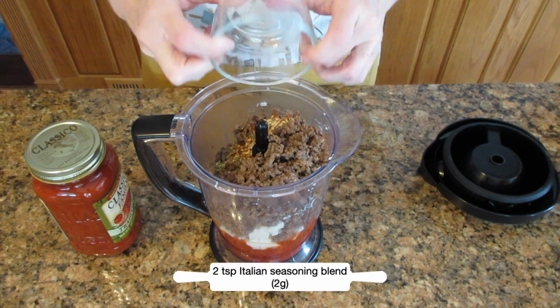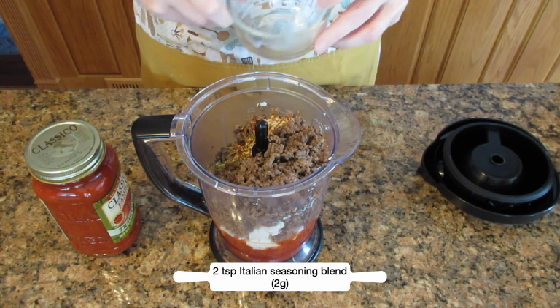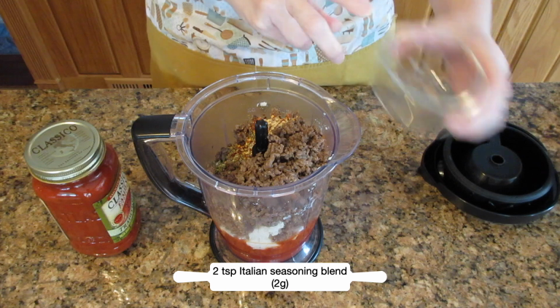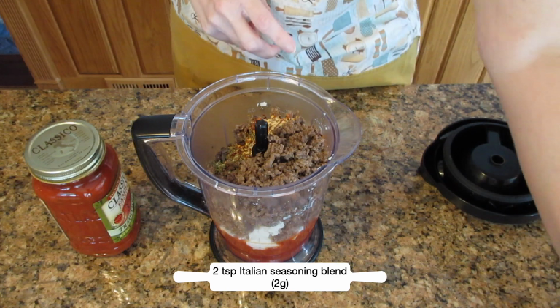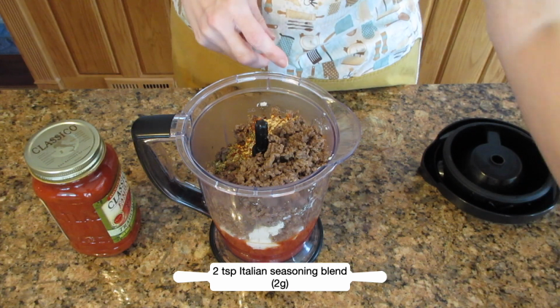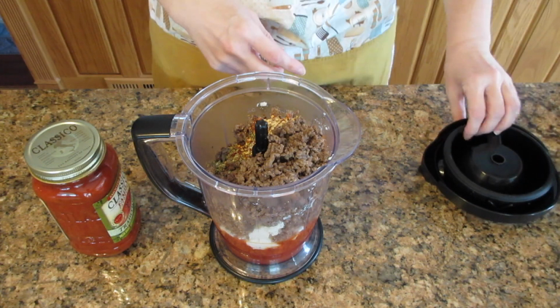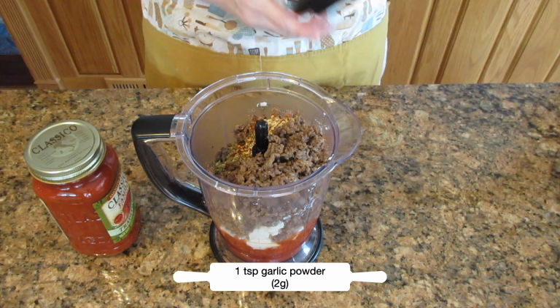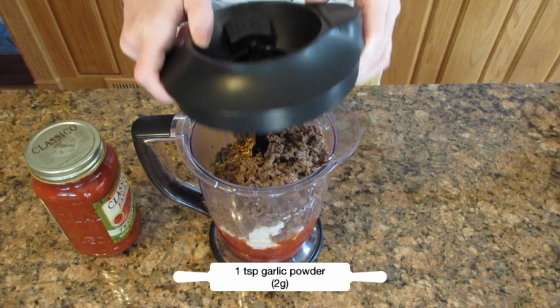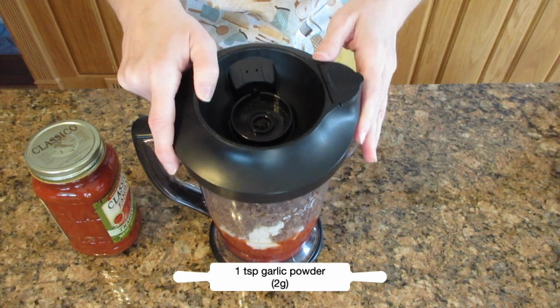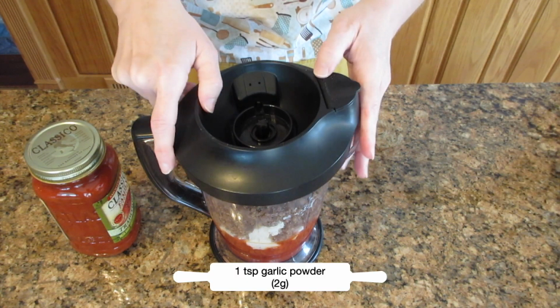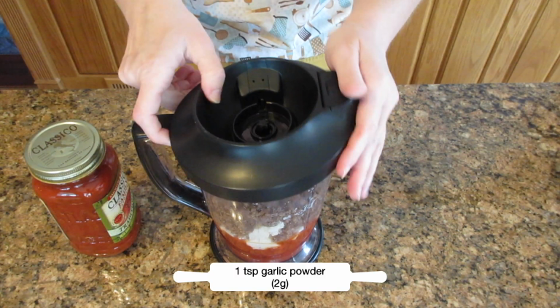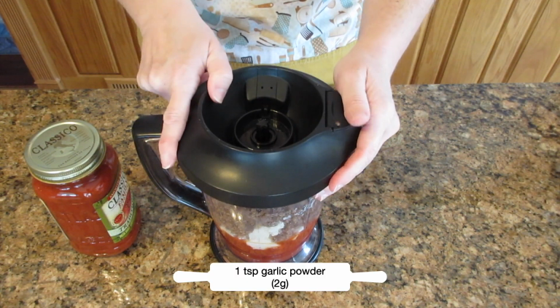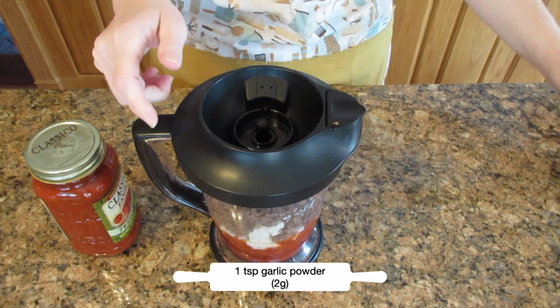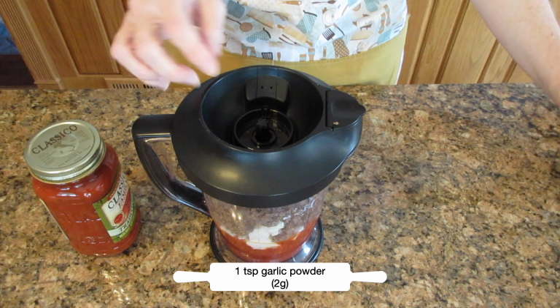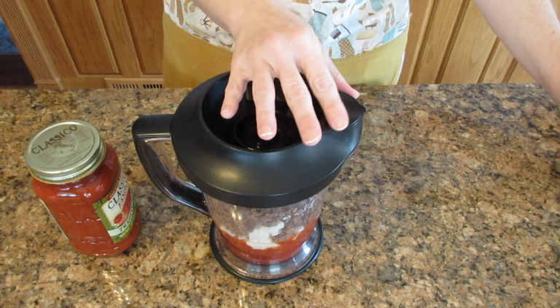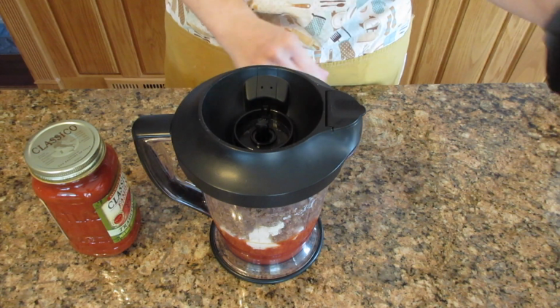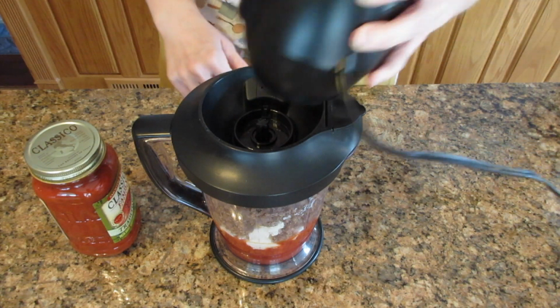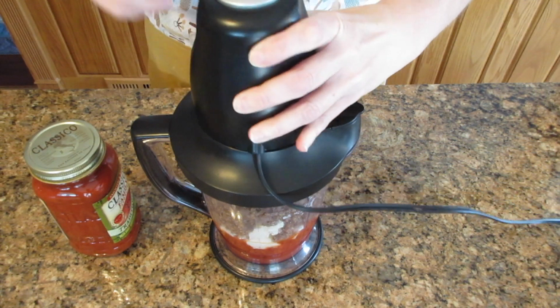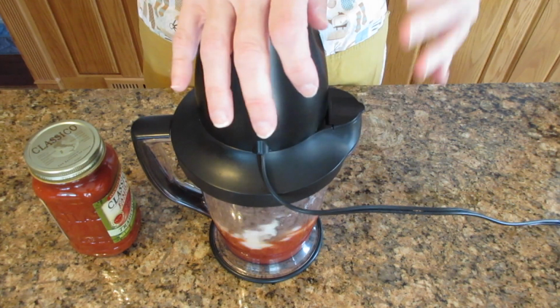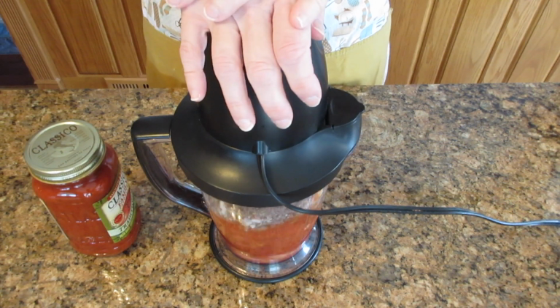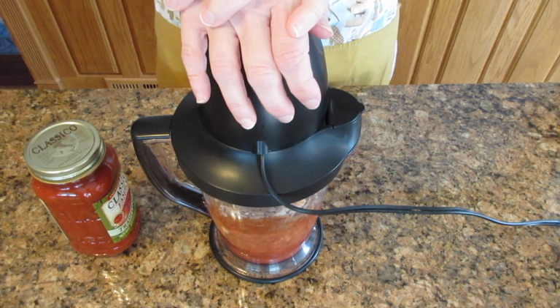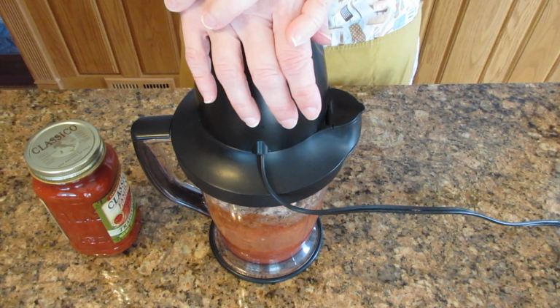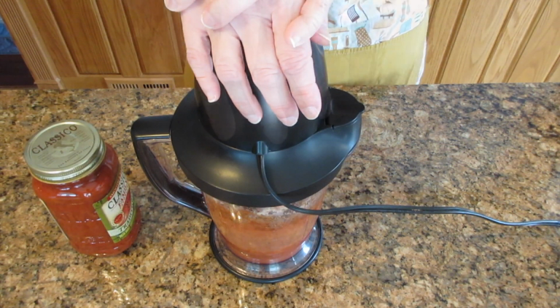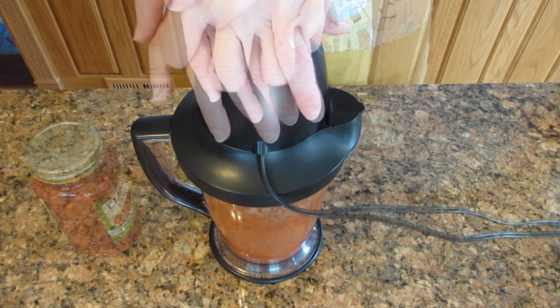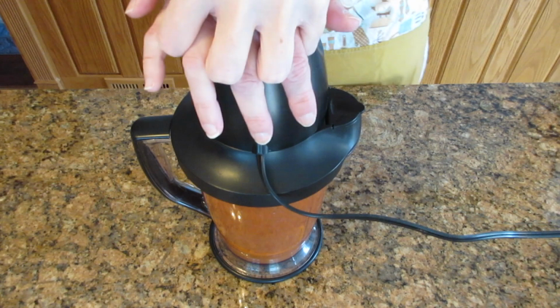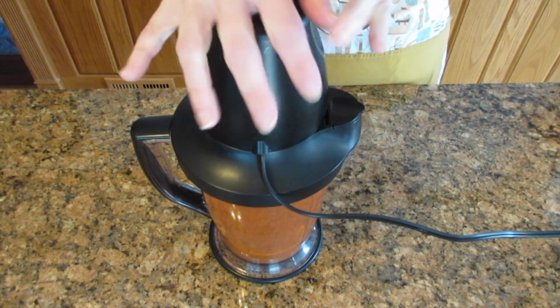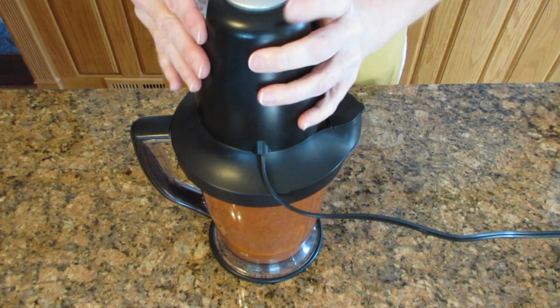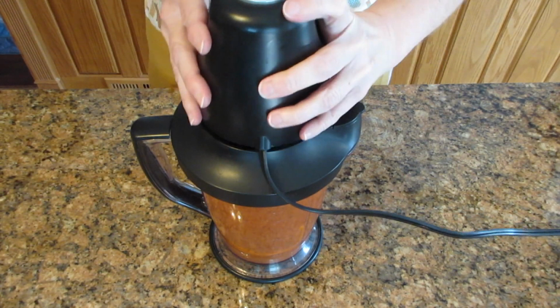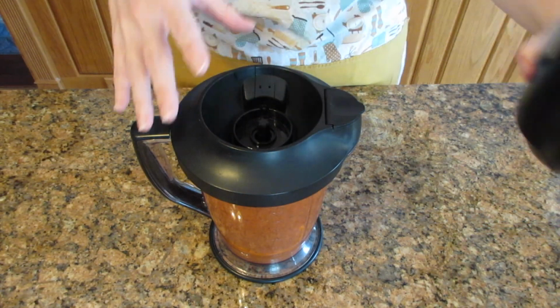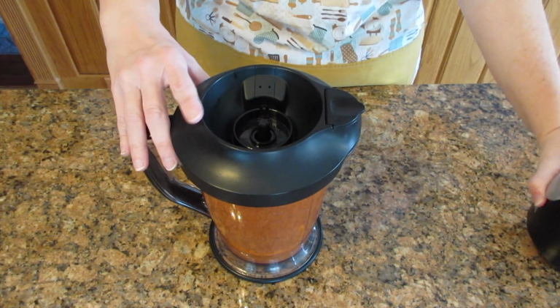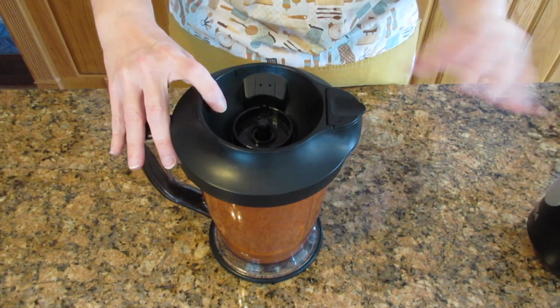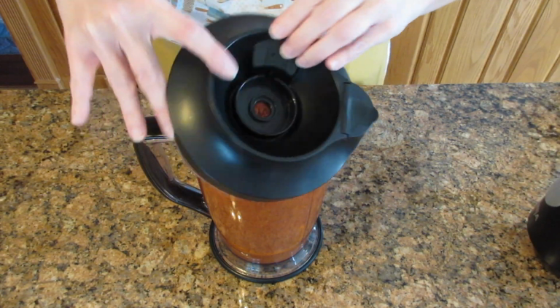You don't have to put the seasoning in at all, especially if you like the flavor of your pasta sauce. I'm going to blend this together and then add in that remaining jar of pasta sauce because my blender is a little too small. If you're using a bowl you can just do it all at once.